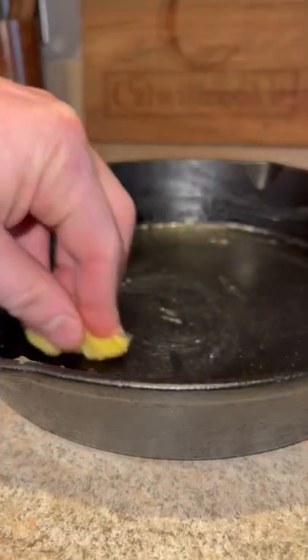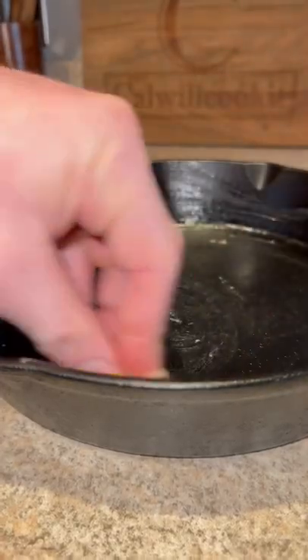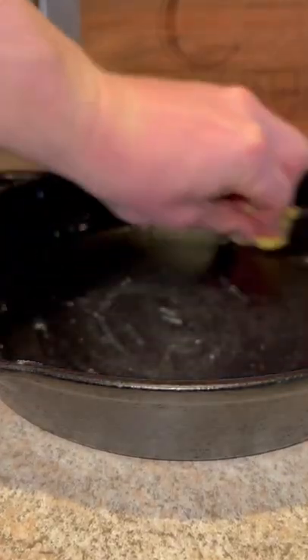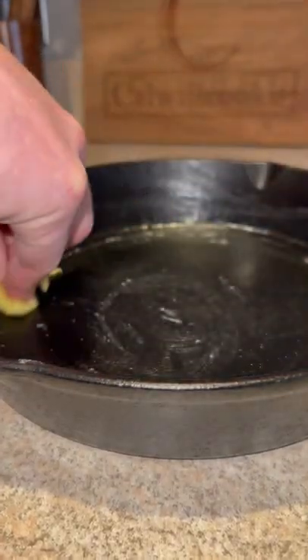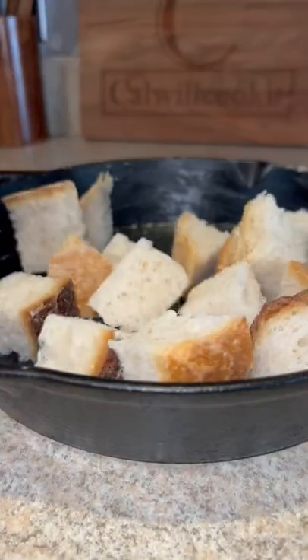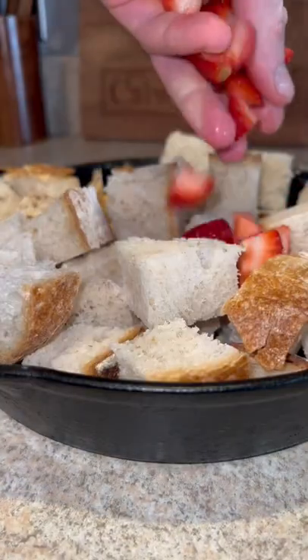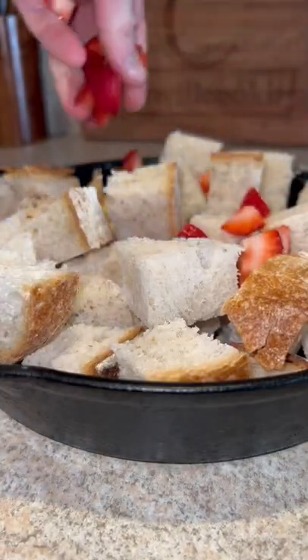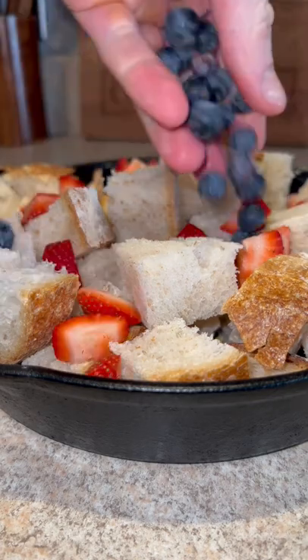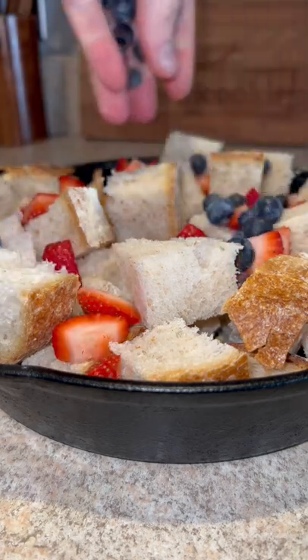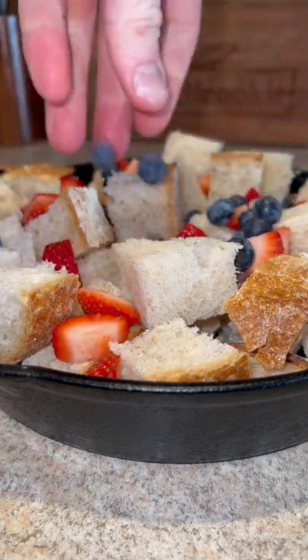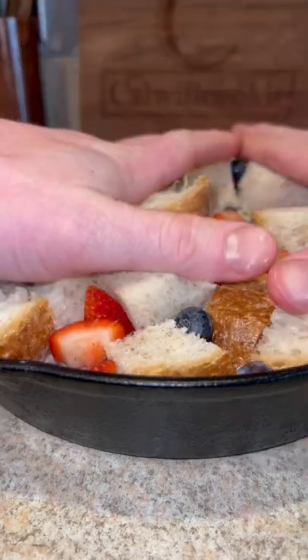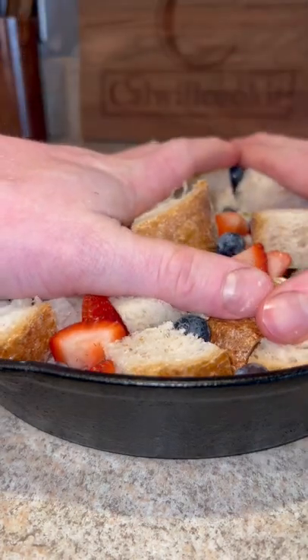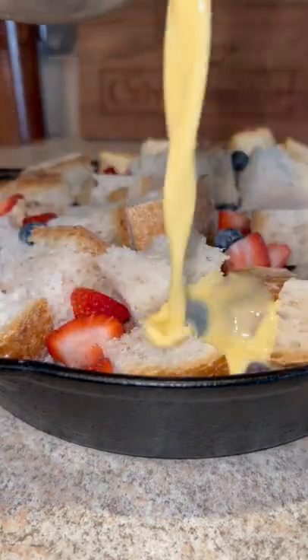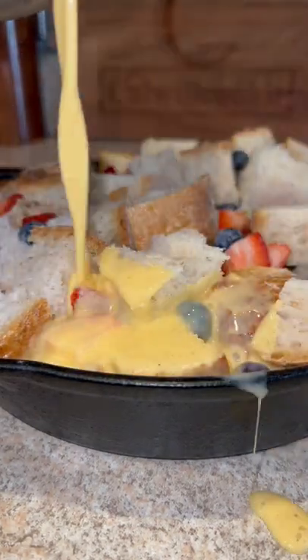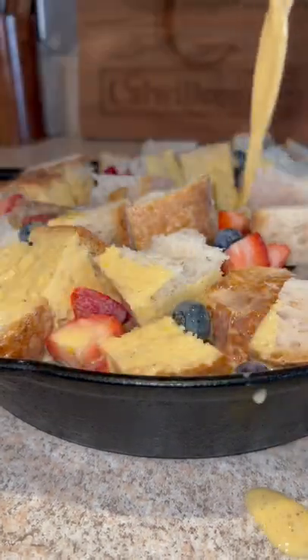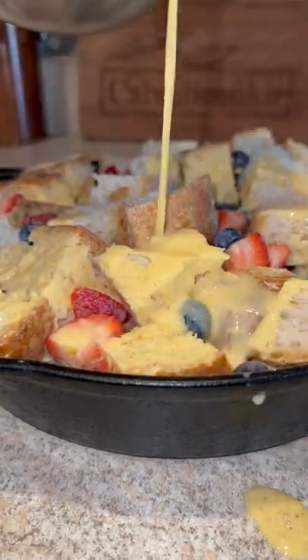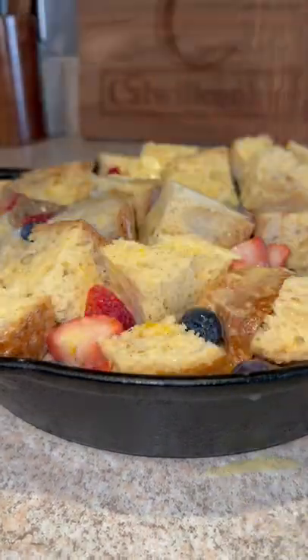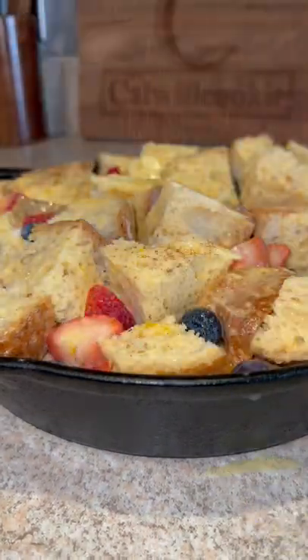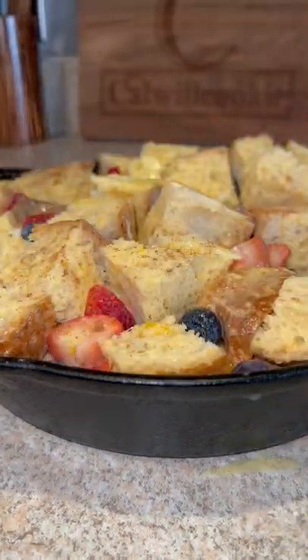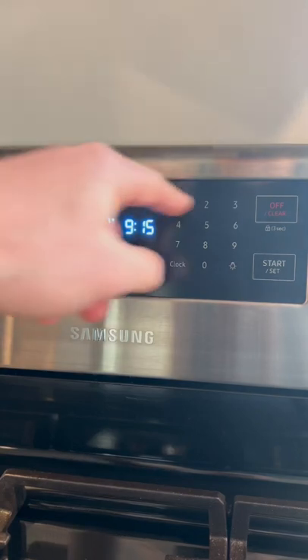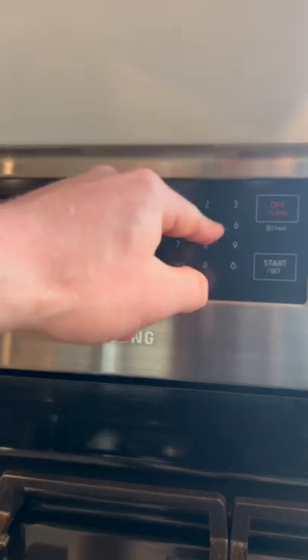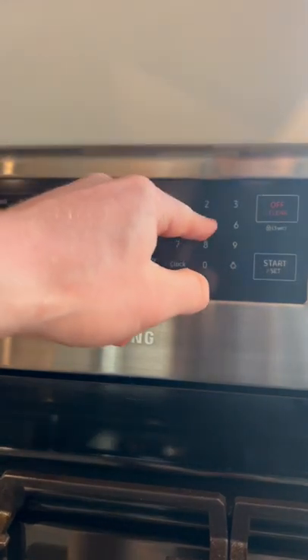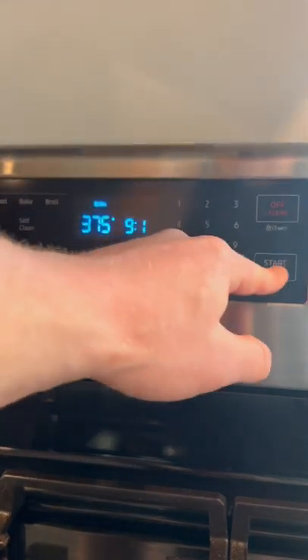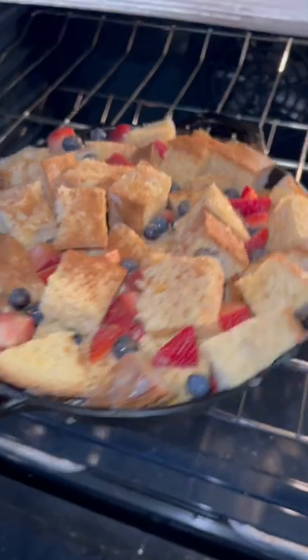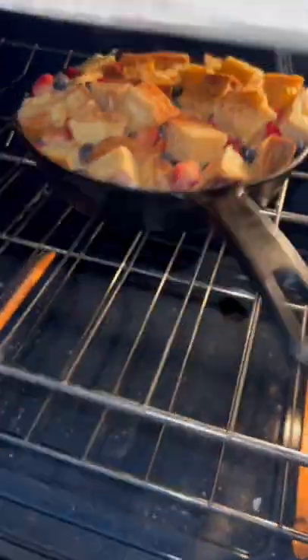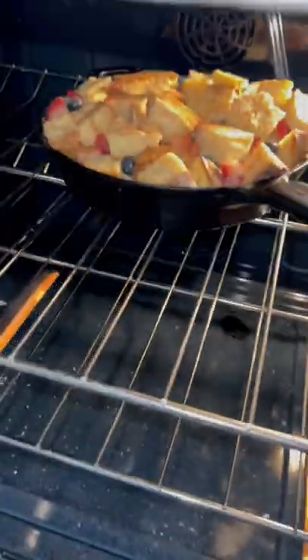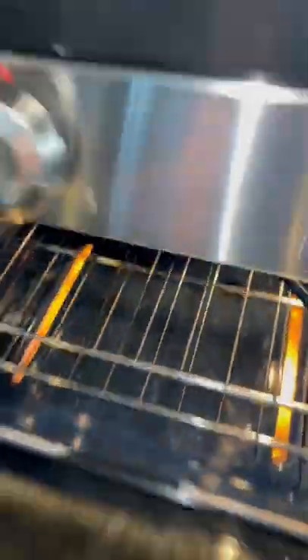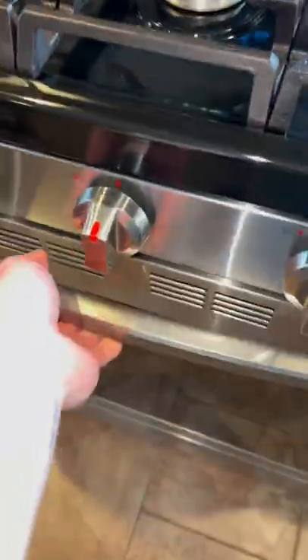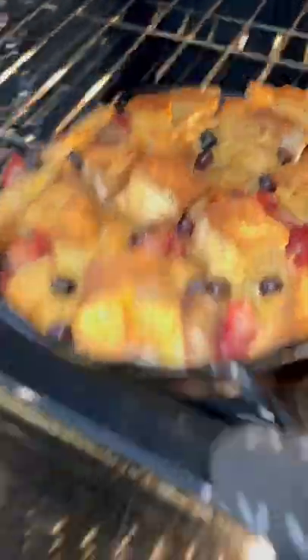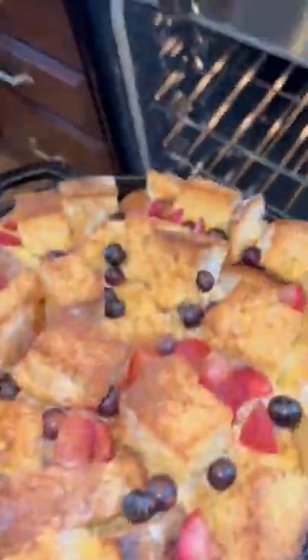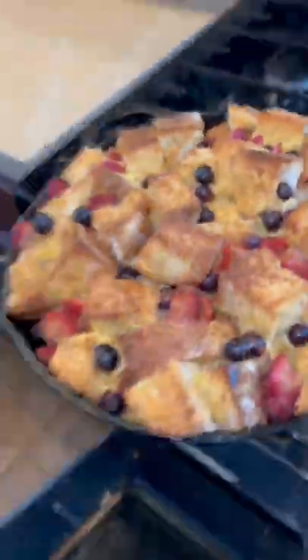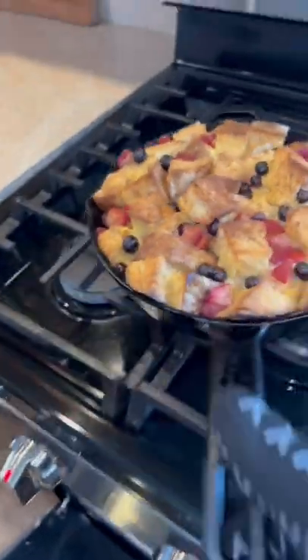Bread in, berries next — make sure it's packed nice and tight. Pour that mixture over the top, more cinnamon, into the oven at 375 for about 35 to 45 minutes, and boom — you got this beautiful golden brown French toast.